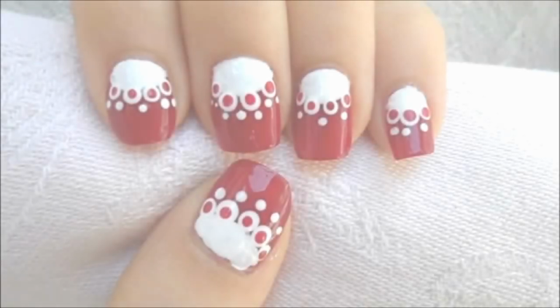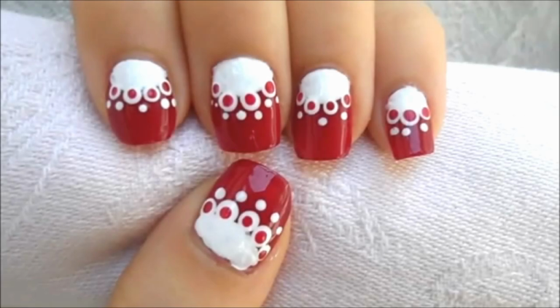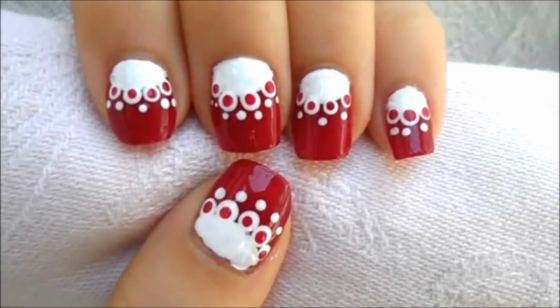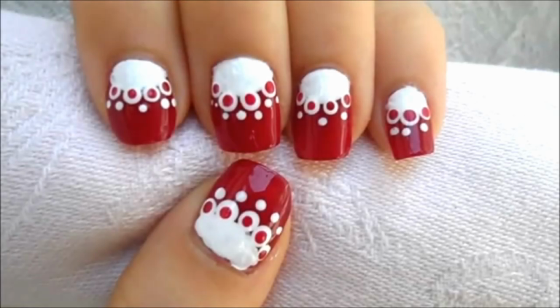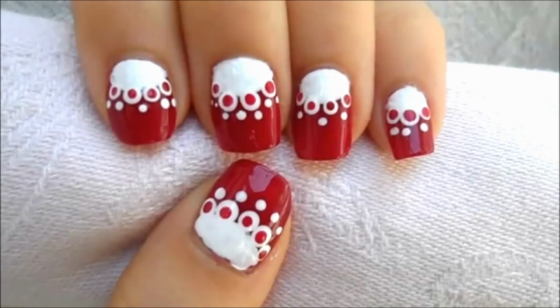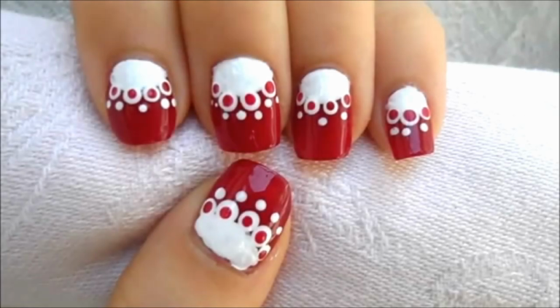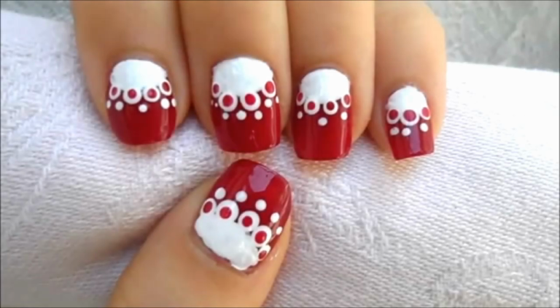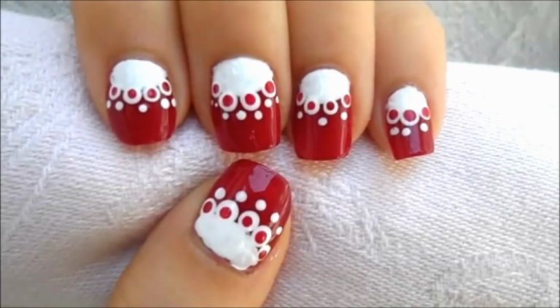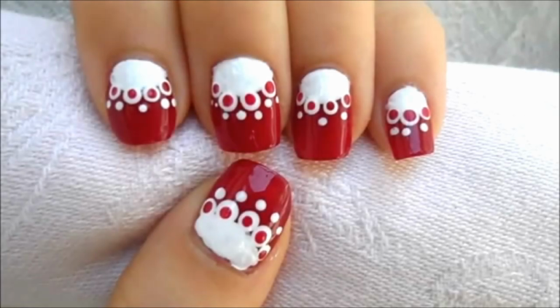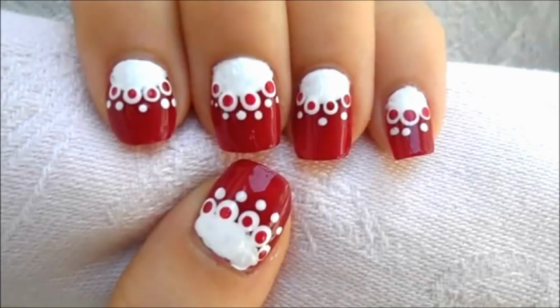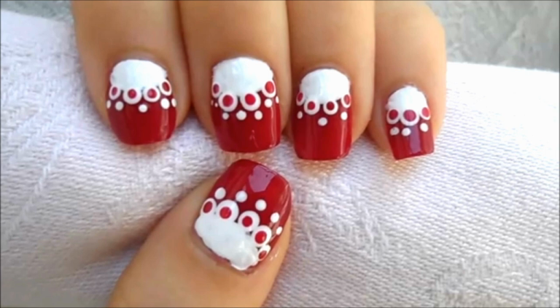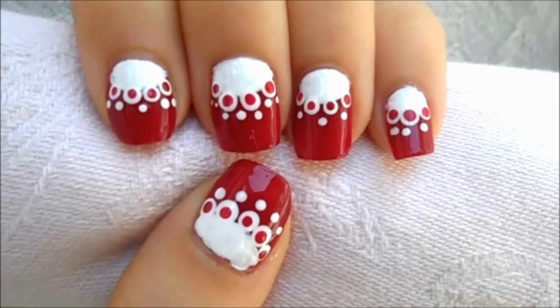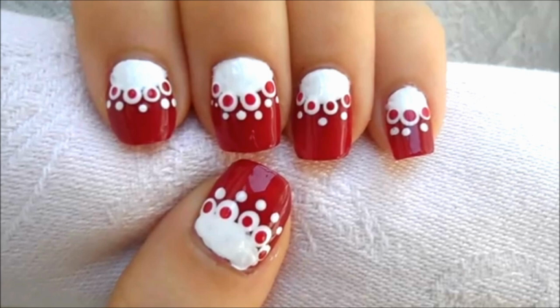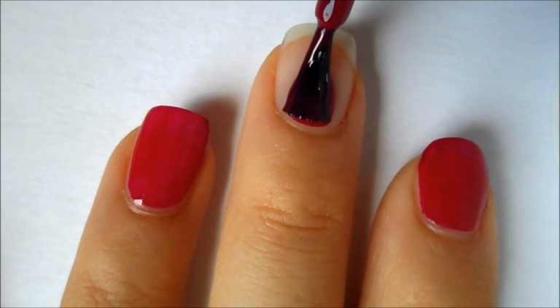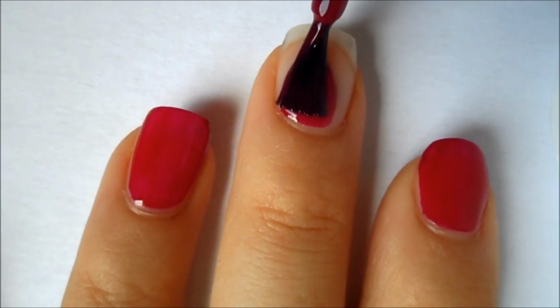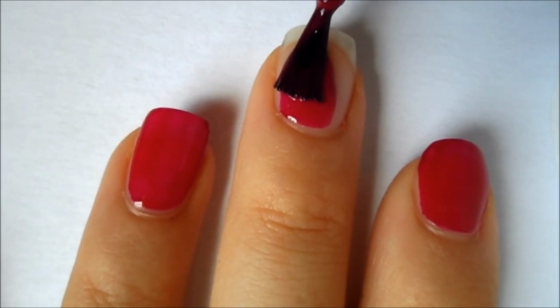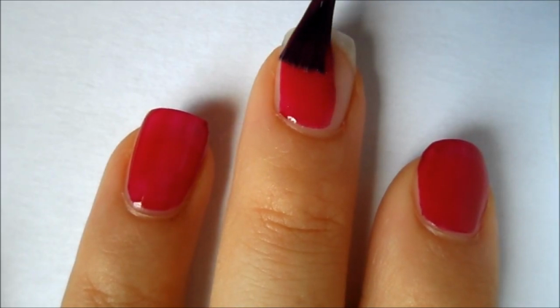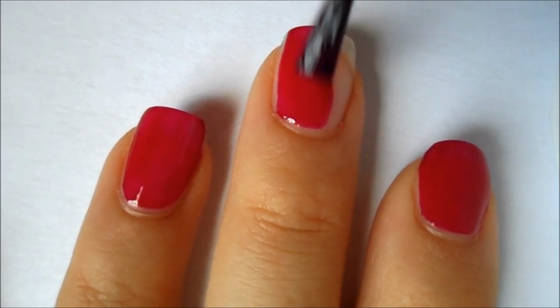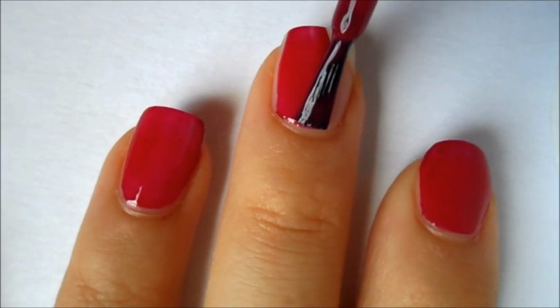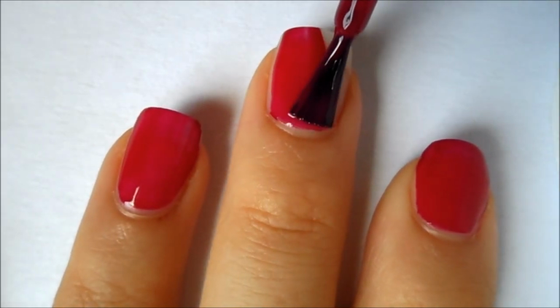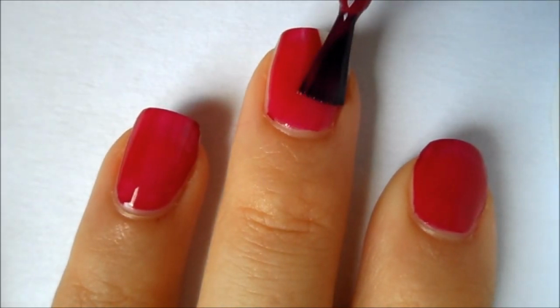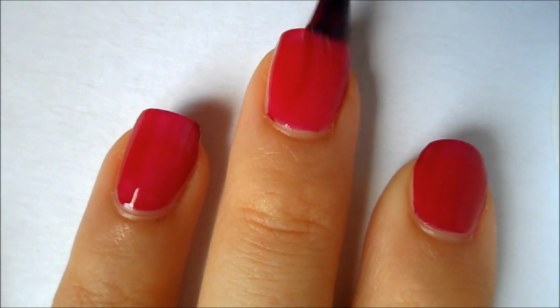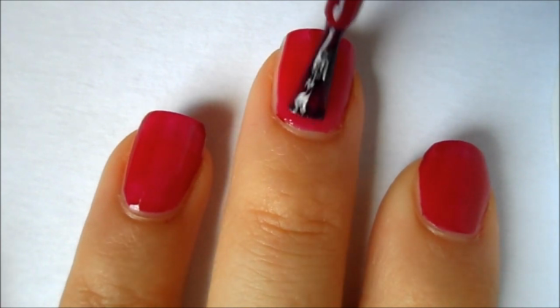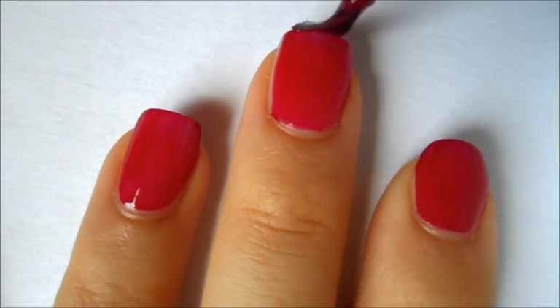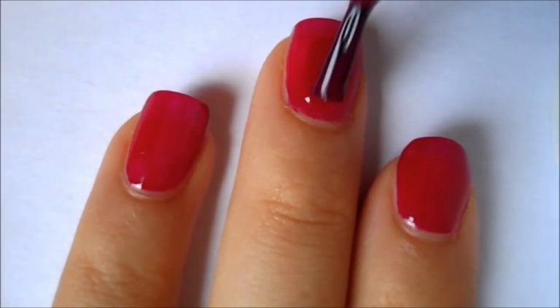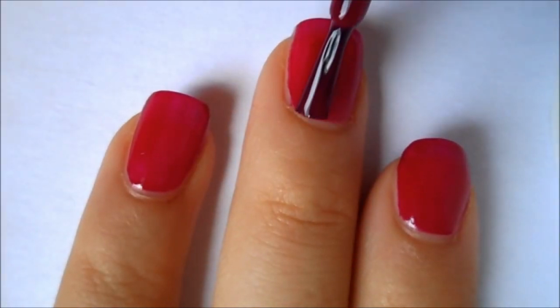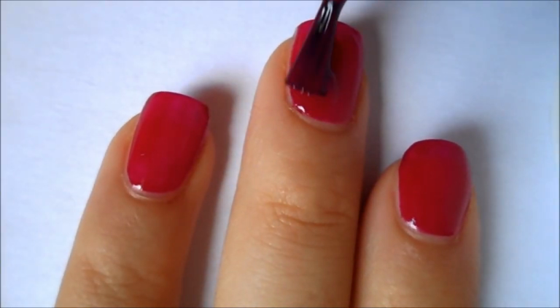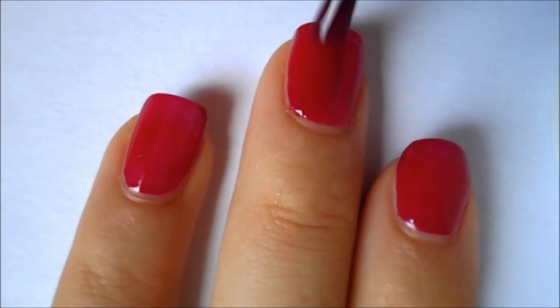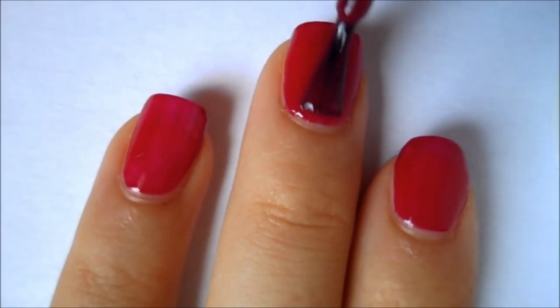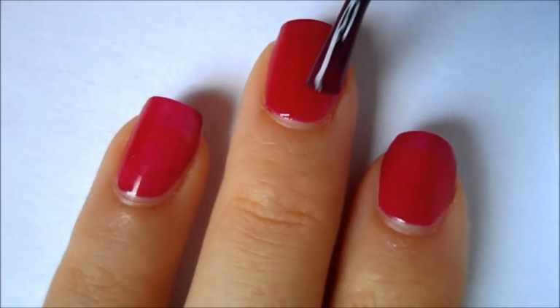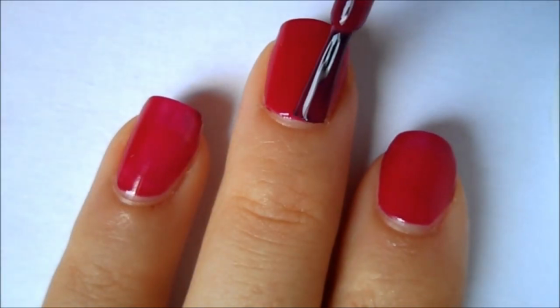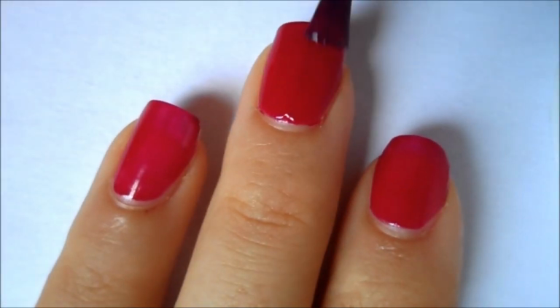Hey everyone, today I'm going to show you how to create this really easy dotted half moon nail art design. First apply a base coat and then allow it to dry, then apply one layer of your nail polish color. Once that has dried, just apply a second coat to make it more opaque.